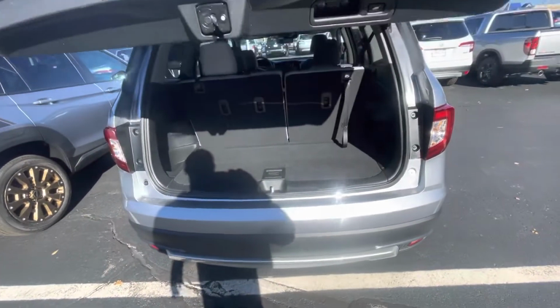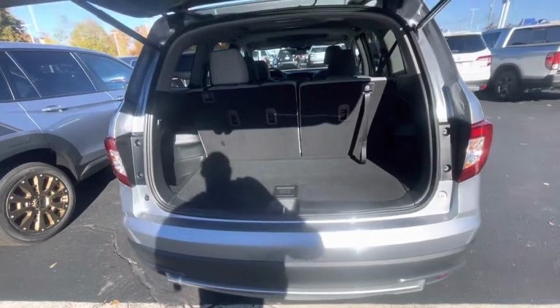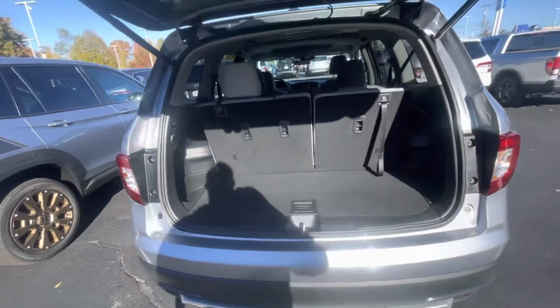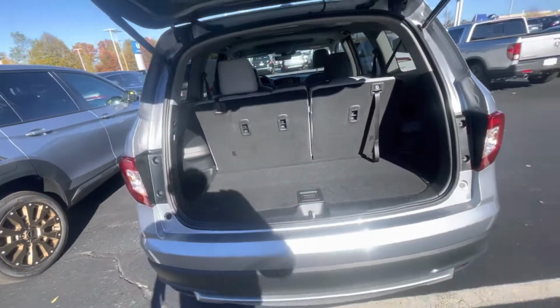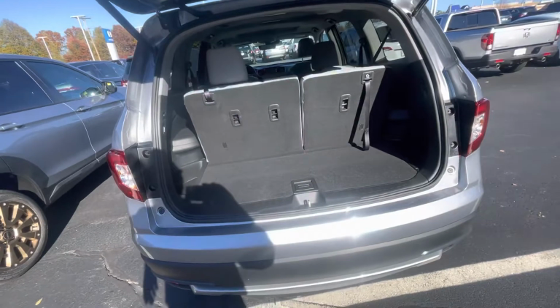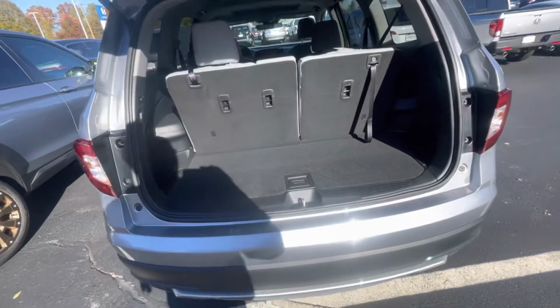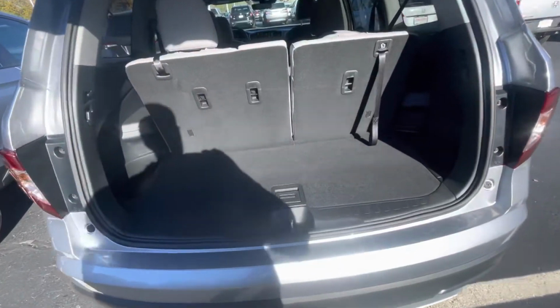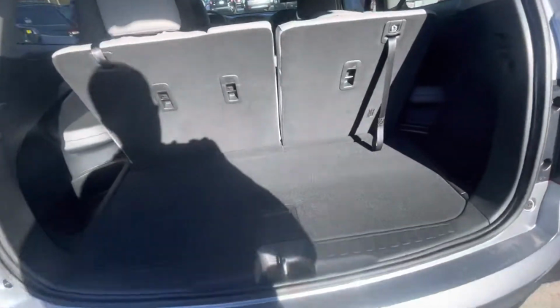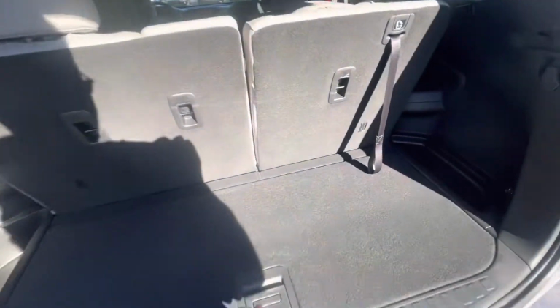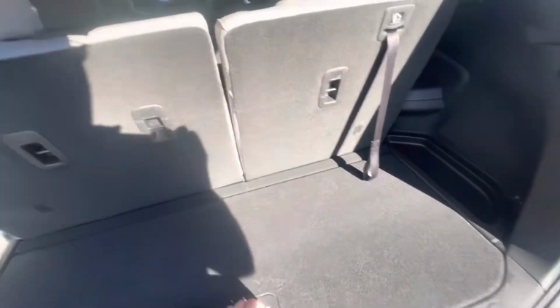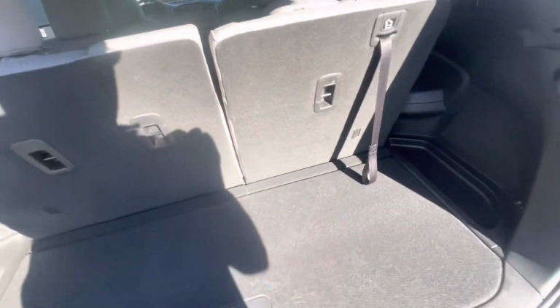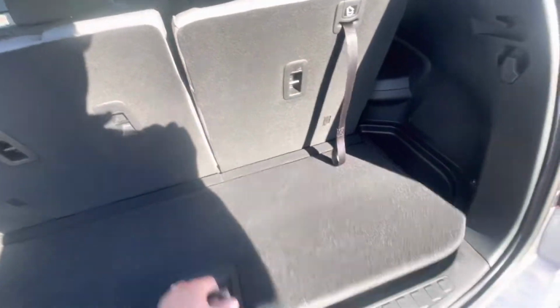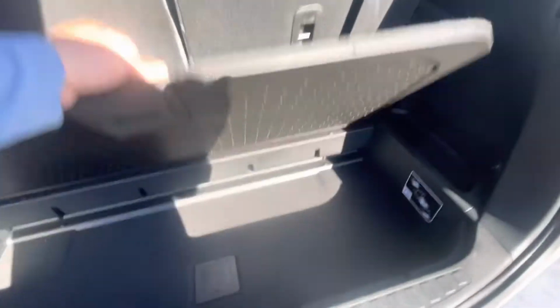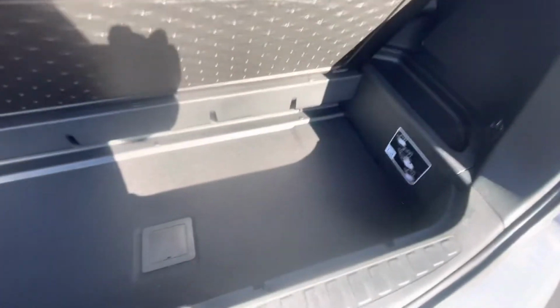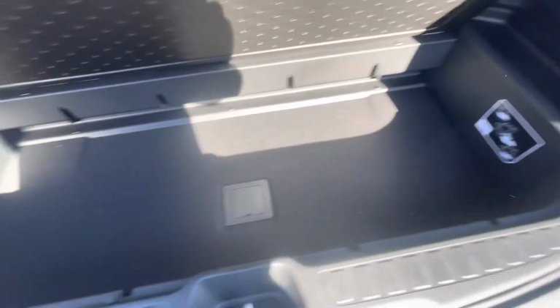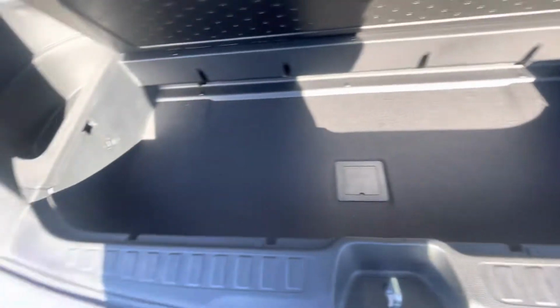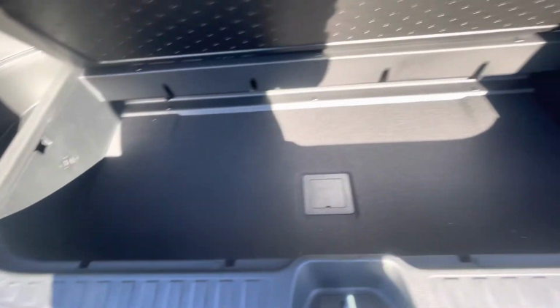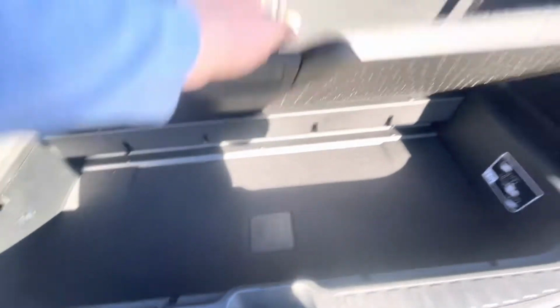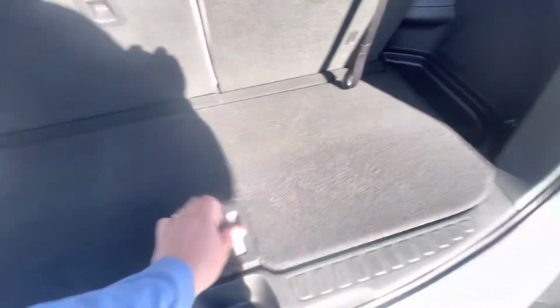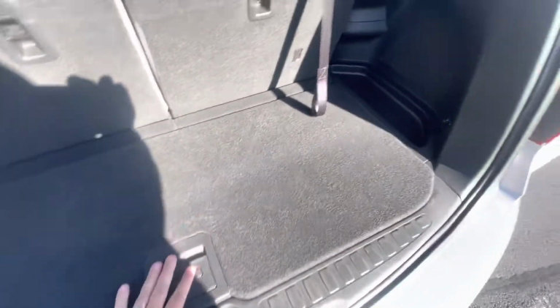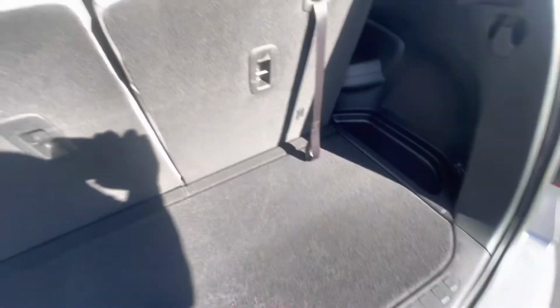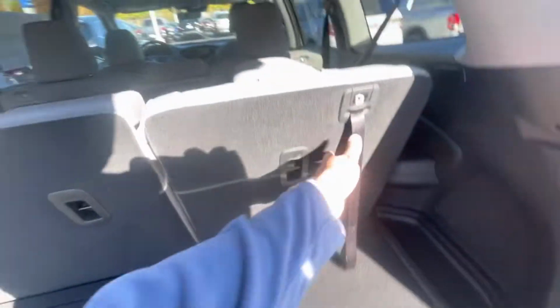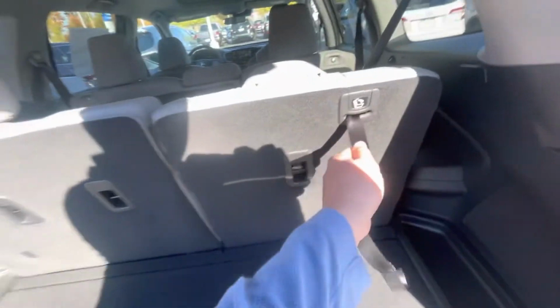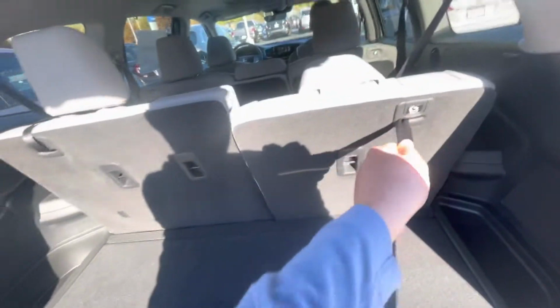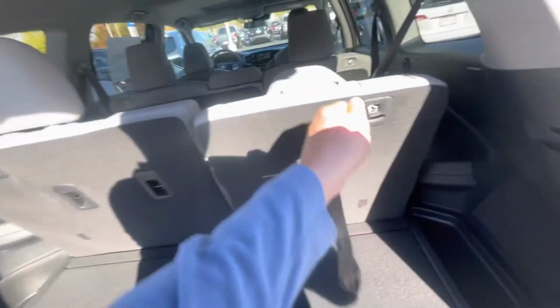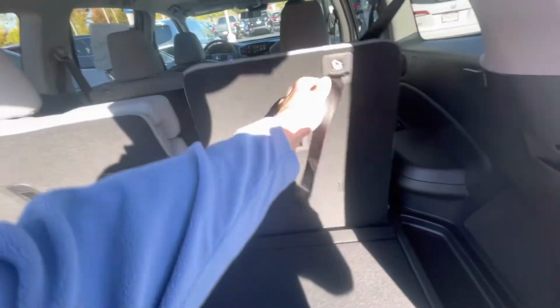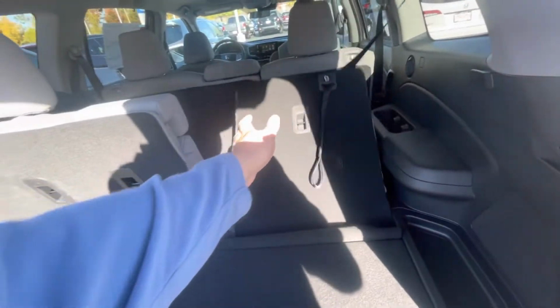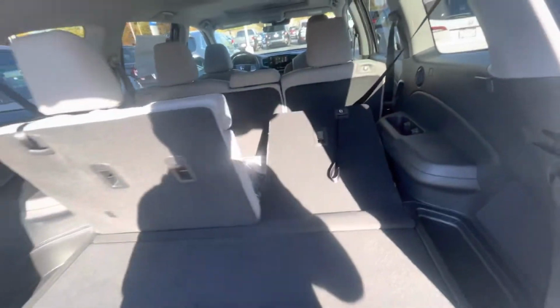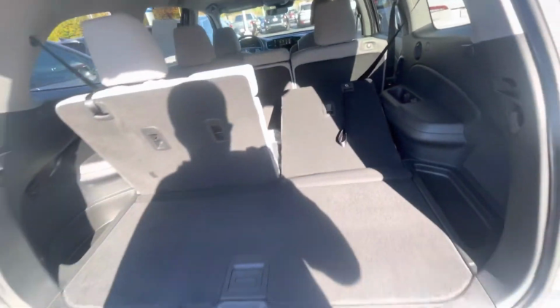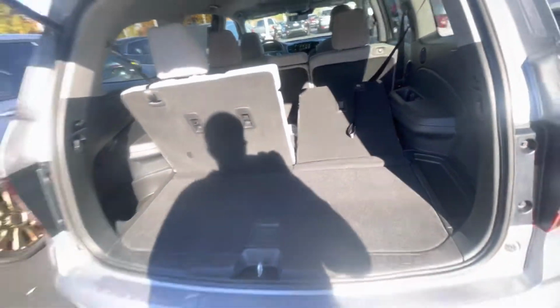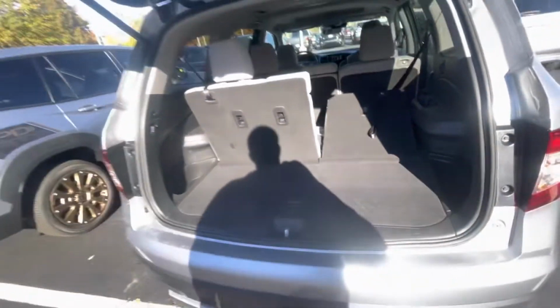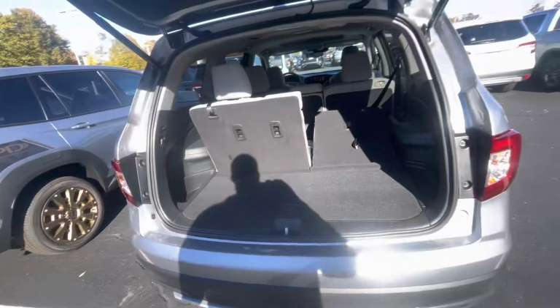Now, the big difference between the two is you're going to have a third row in the Pilot. A little less storage space in the Pilot because of that third row. The seats do fold down very easily, just like that, as you can see there.